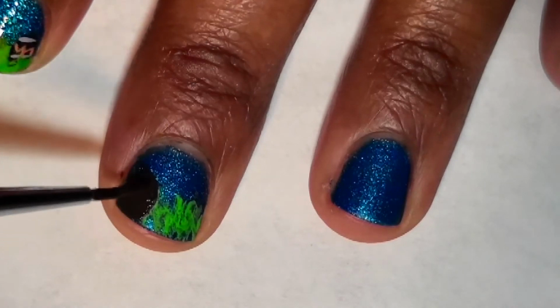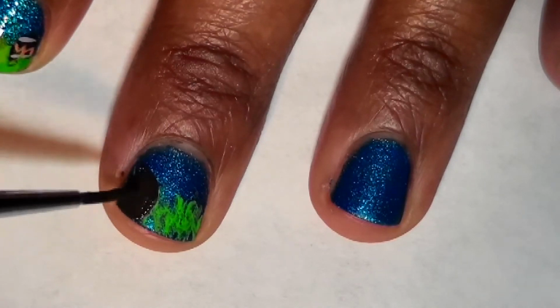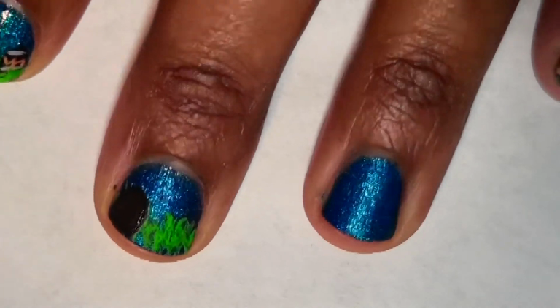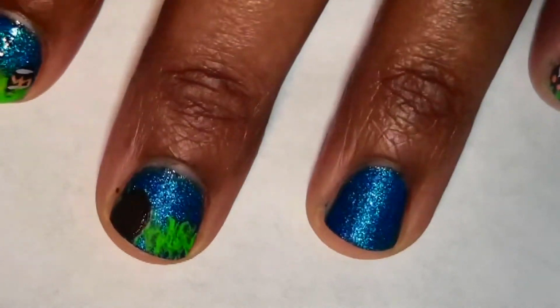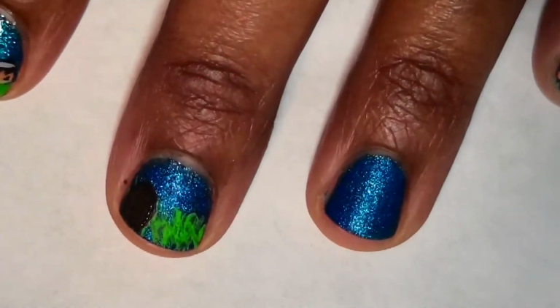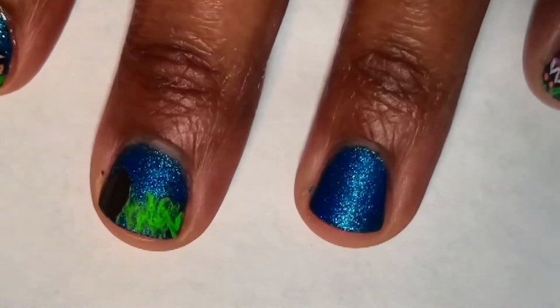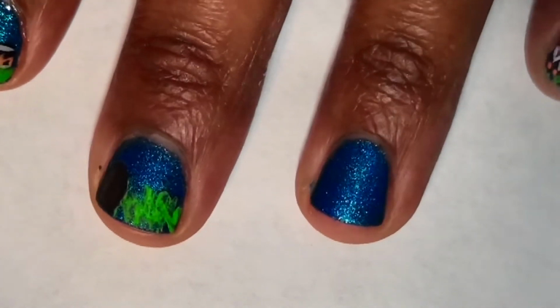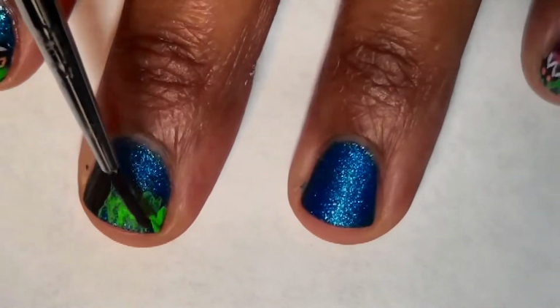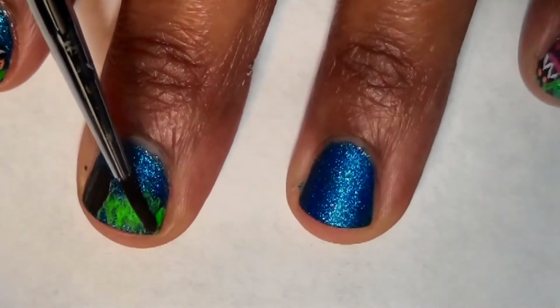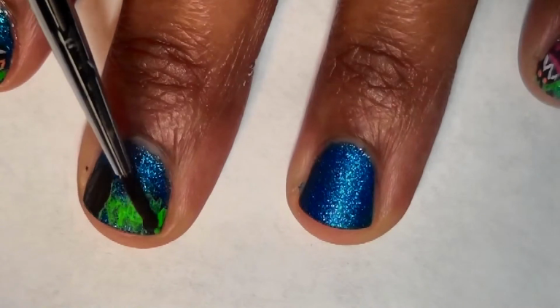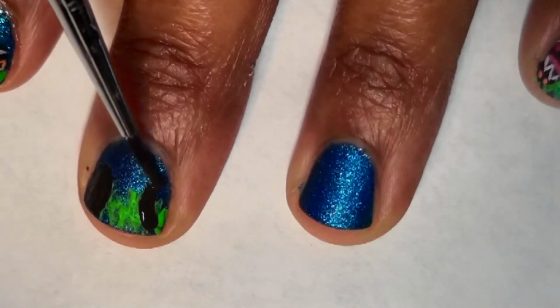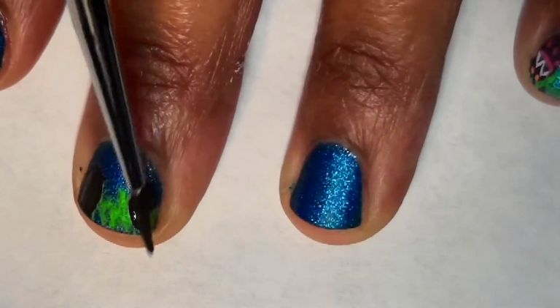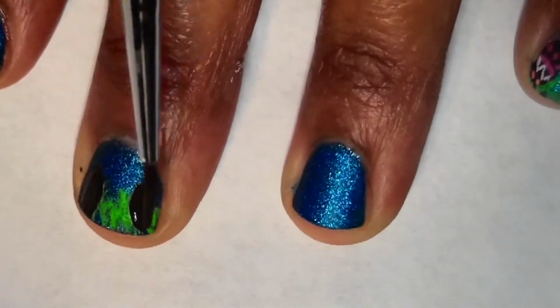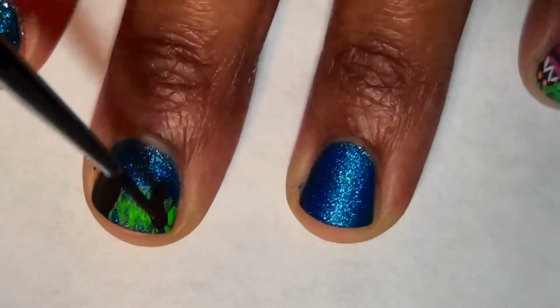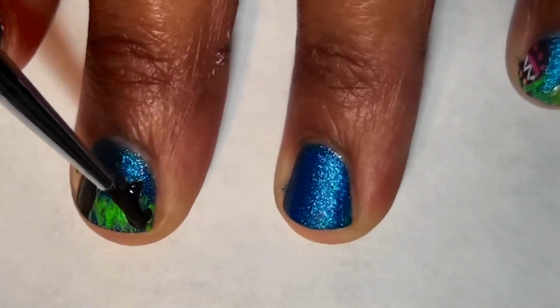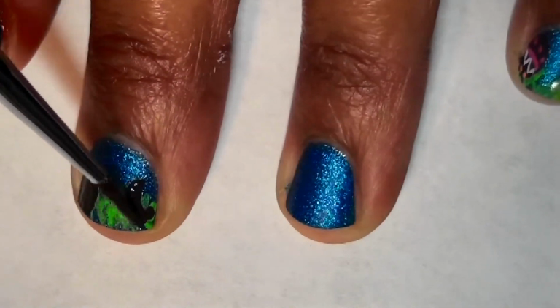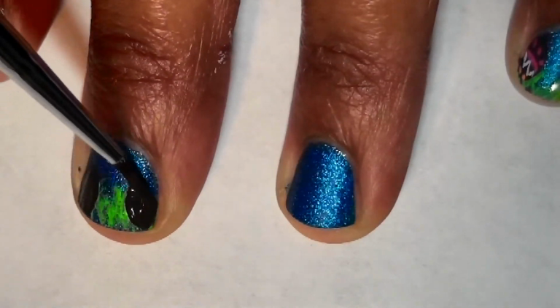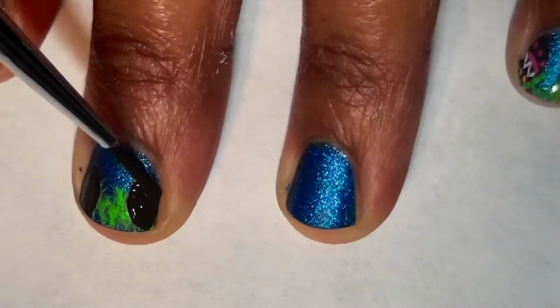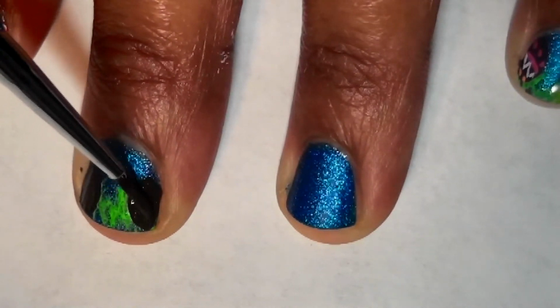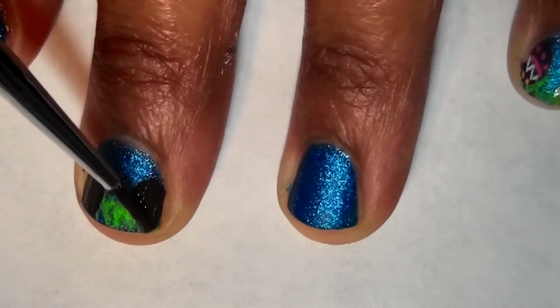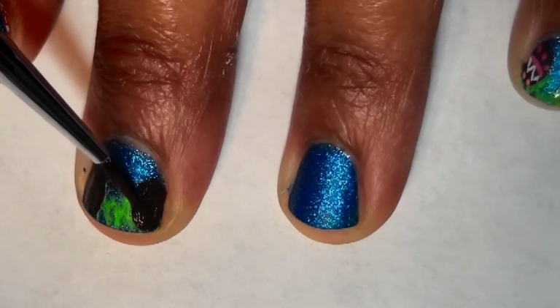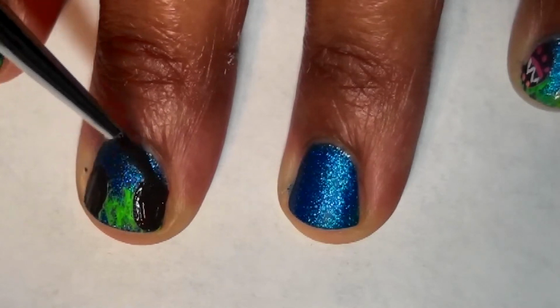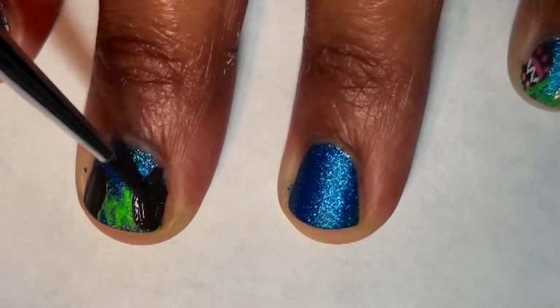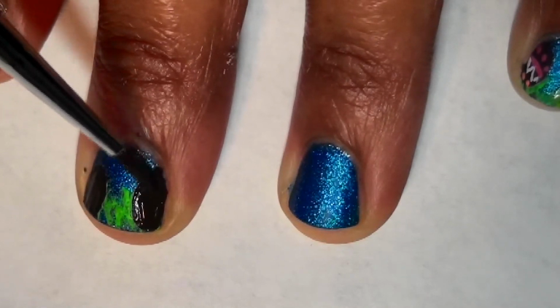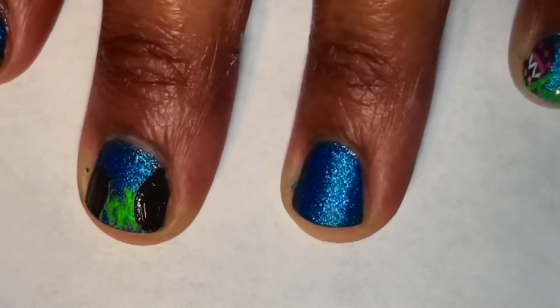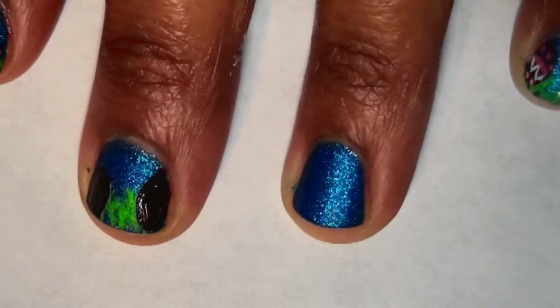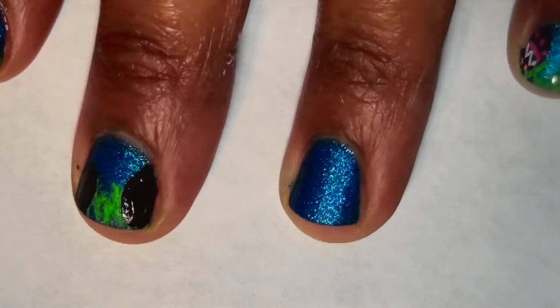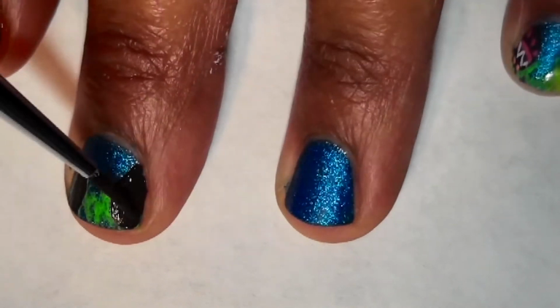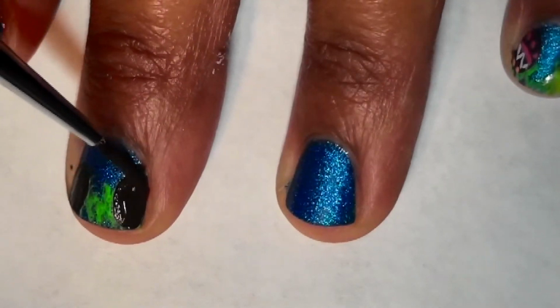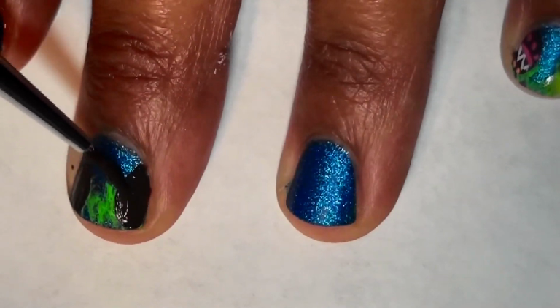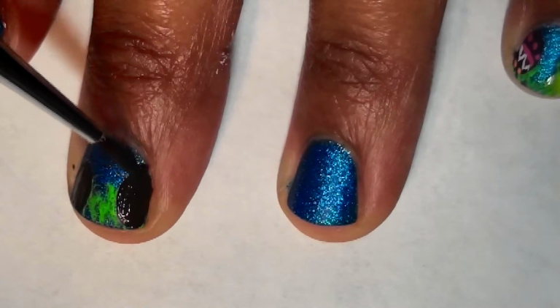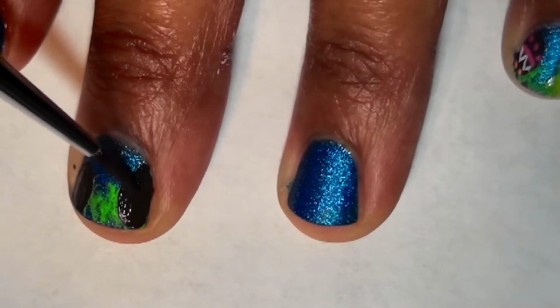I'm using my dotting tool and some glow-in-the-dark nail polish I got from Root 21, and I'm taking another circle at the tip of my nail. By the way, I really really love Root 21's nail polish. You guys gotta give it a try, and if you do, let me know in the comments below what you thought of their nail polish.